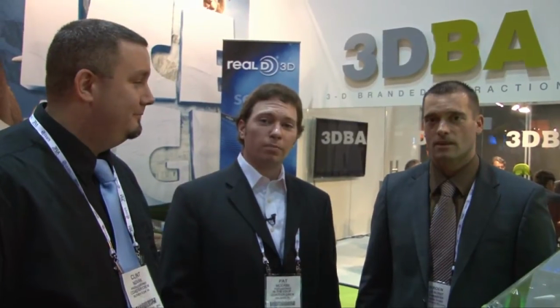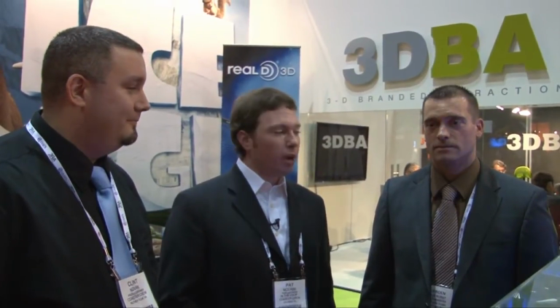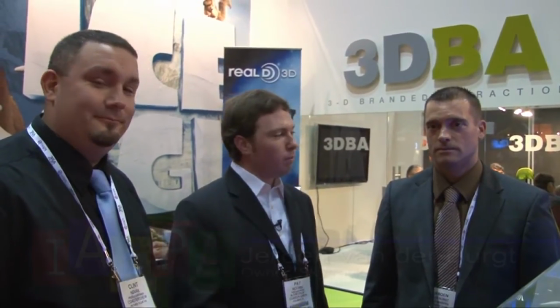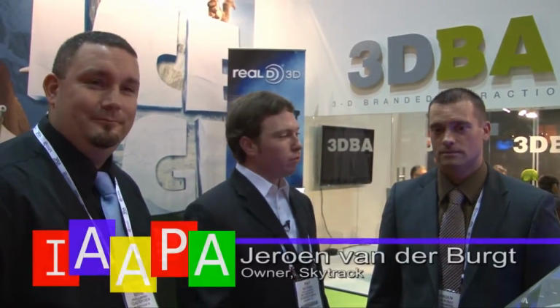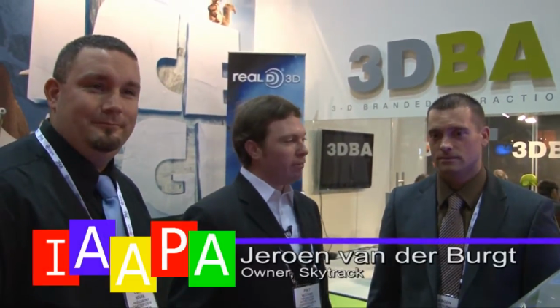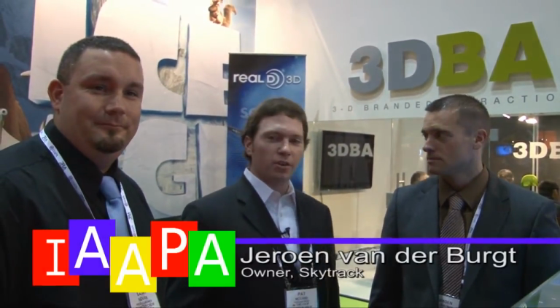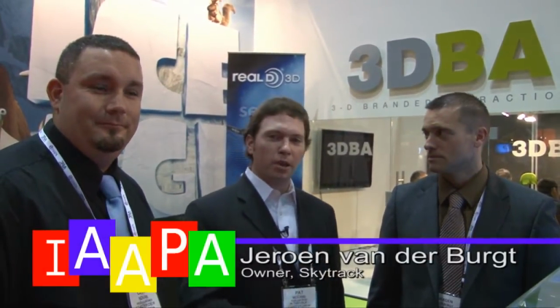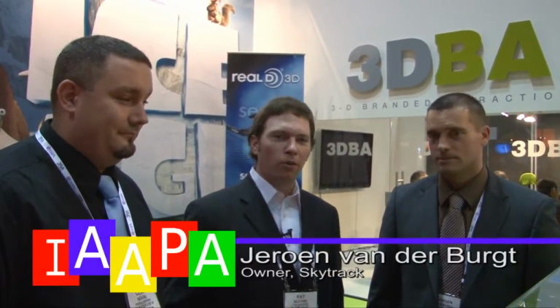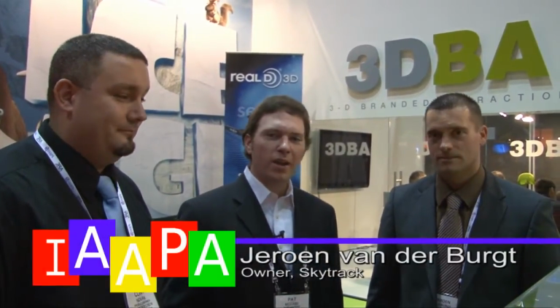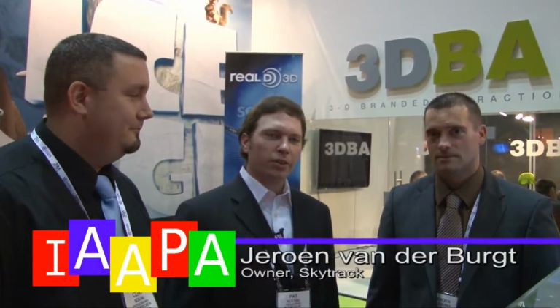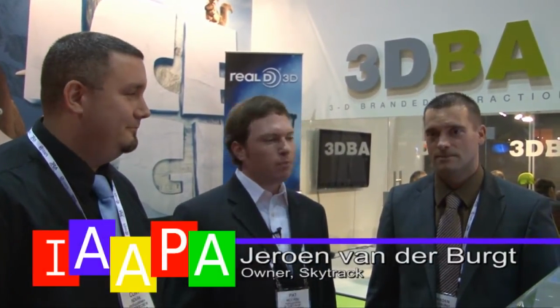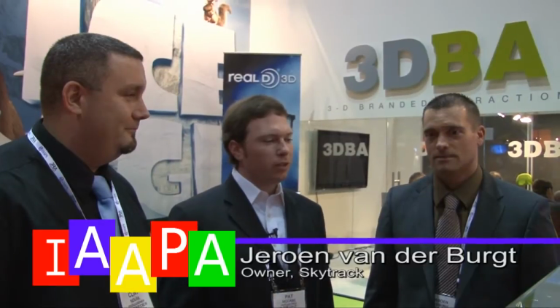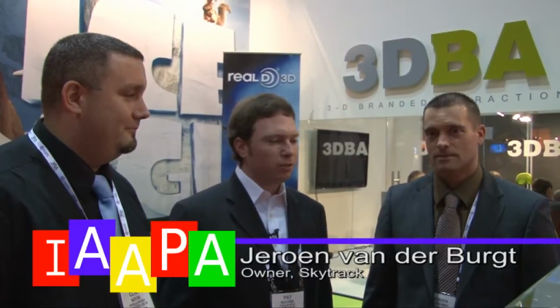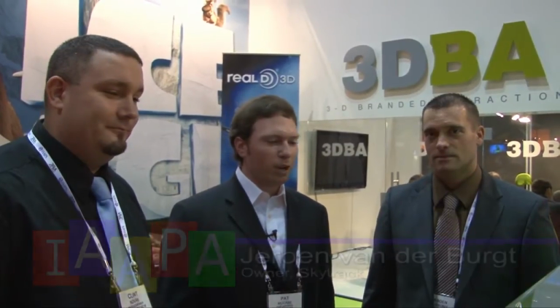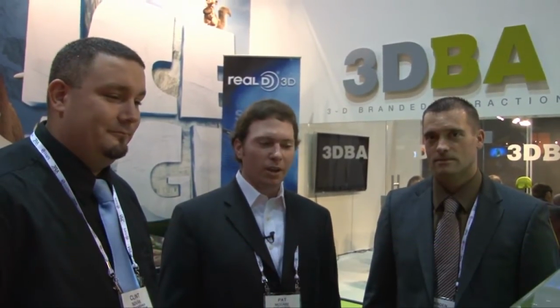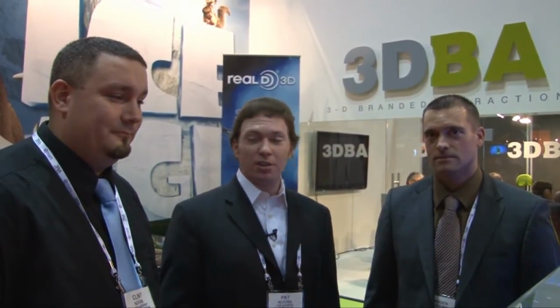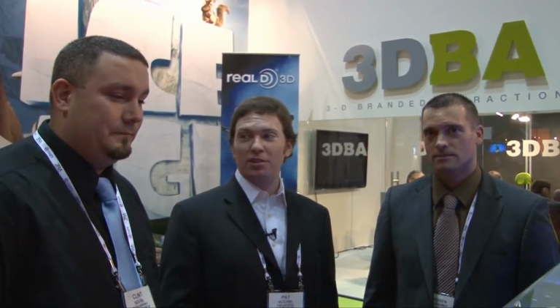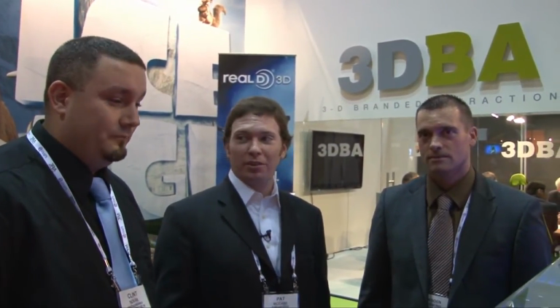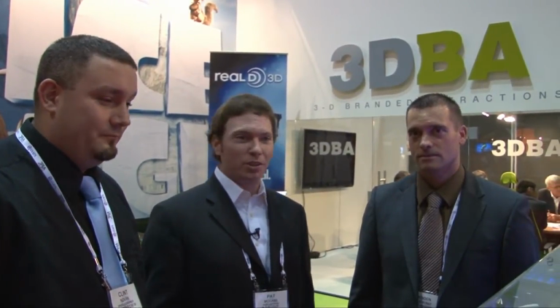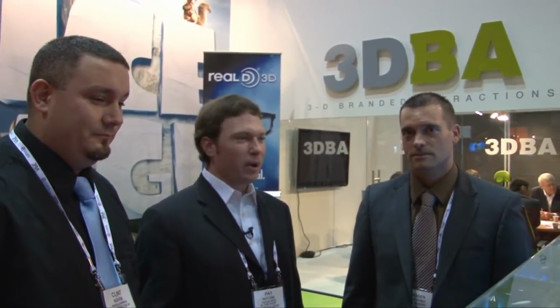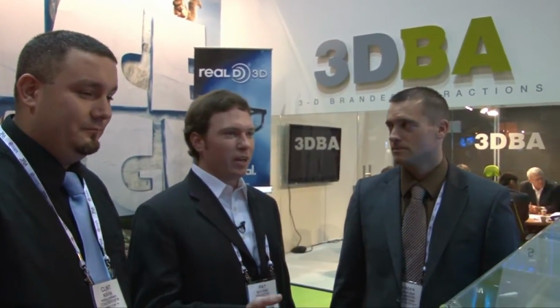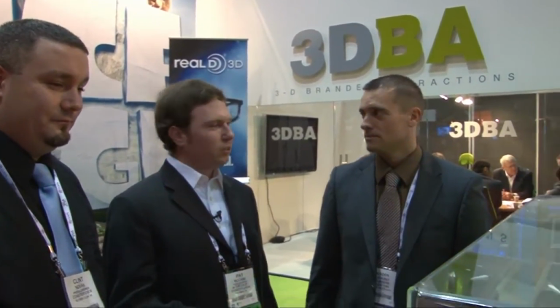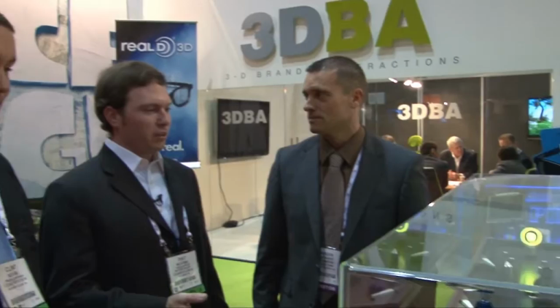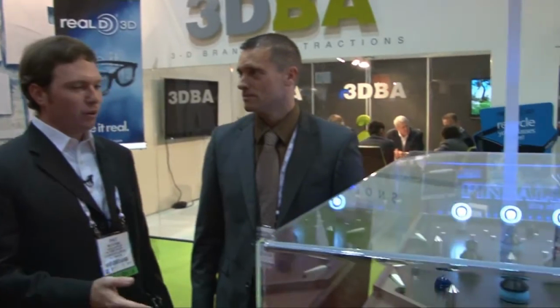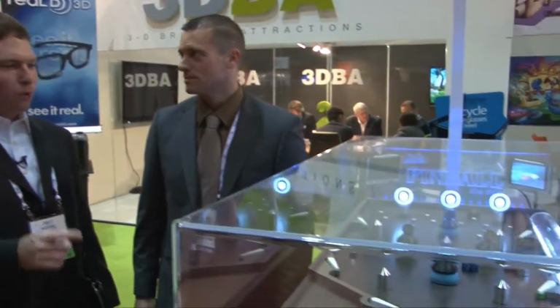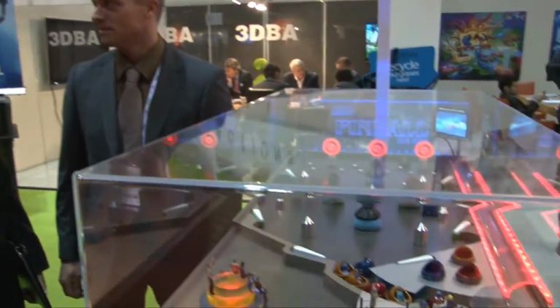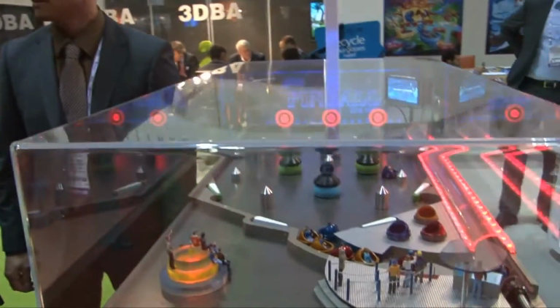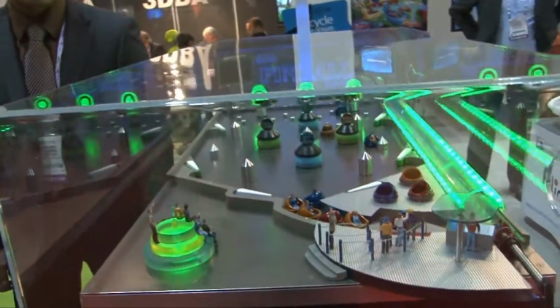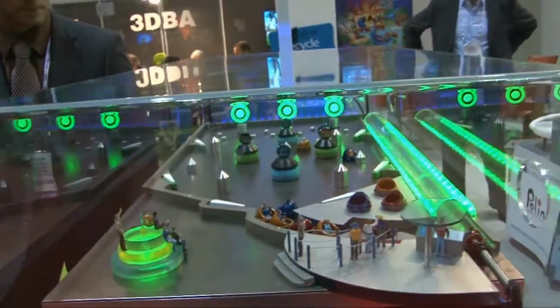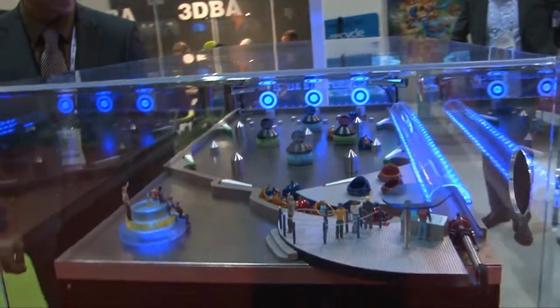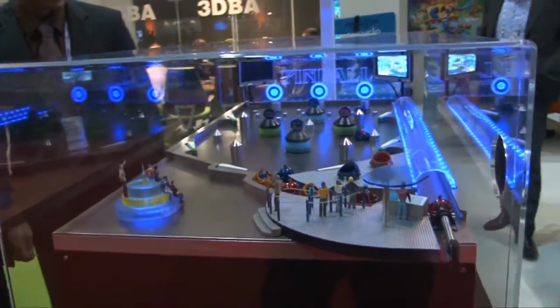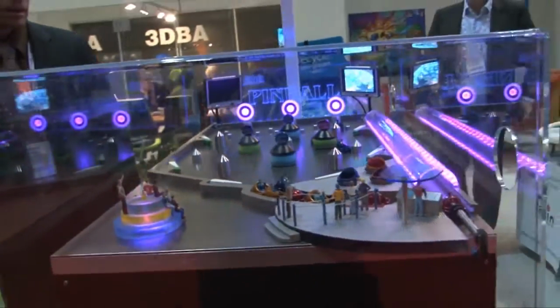At this point in time we're joined by Yeroen, the inventor of Pinball the Ride, here at the 3D Branded Attractions booth. It's an impressive model — this thing you walk by and you can't help but turn around and say, what is that? So tell us a little bit about what we've got going on here.